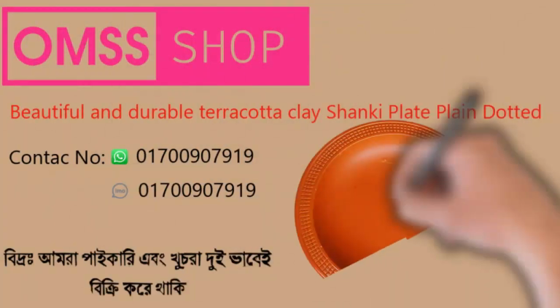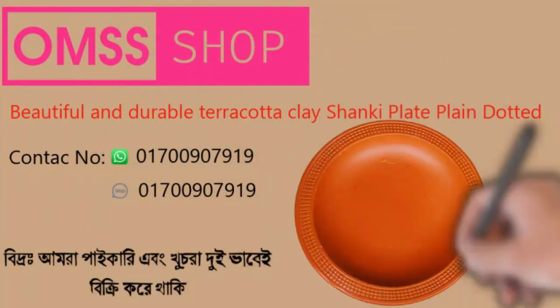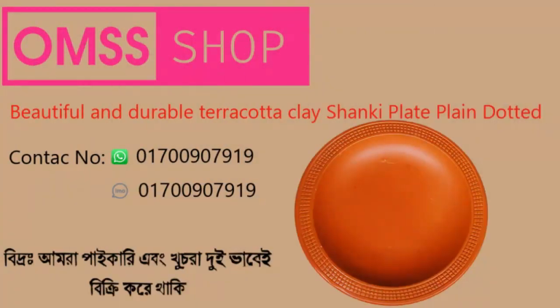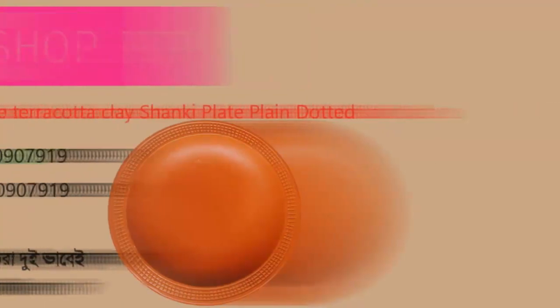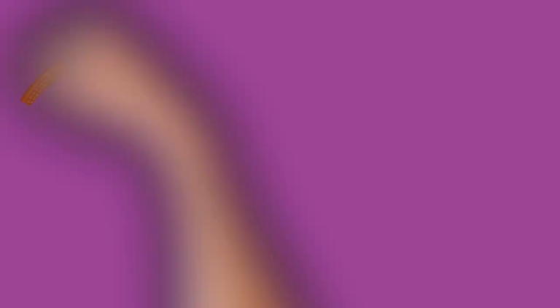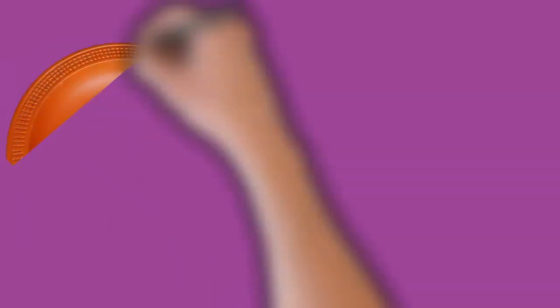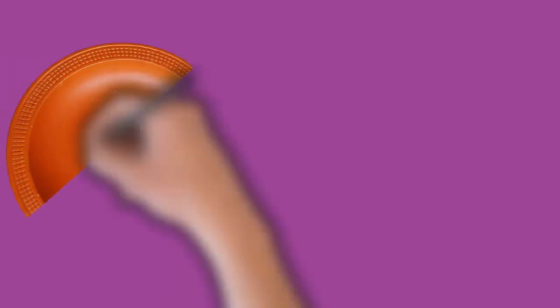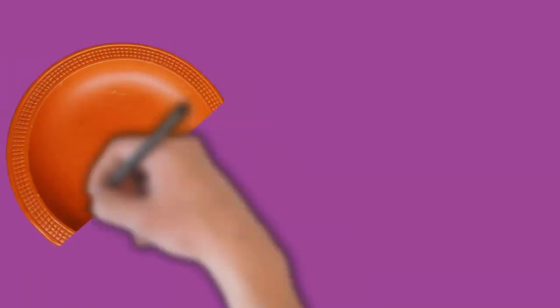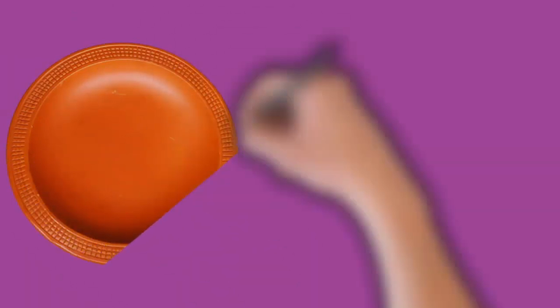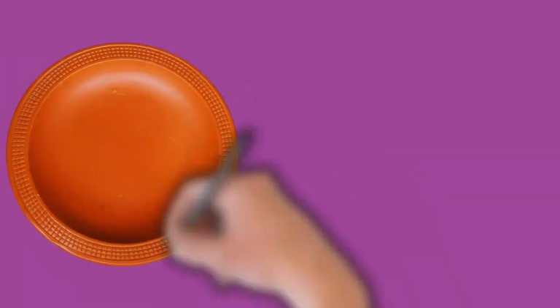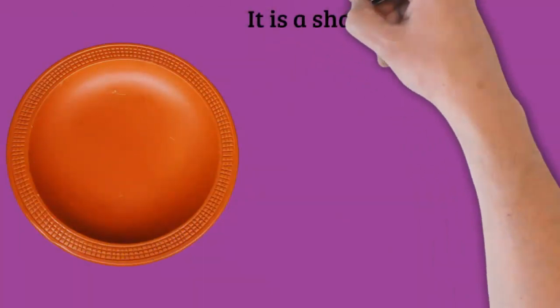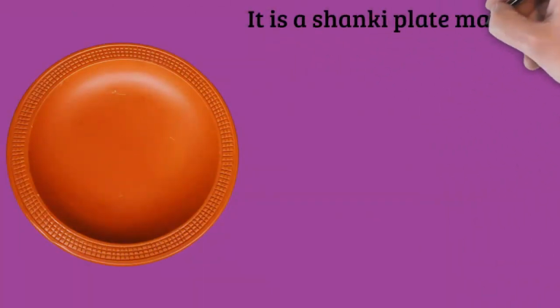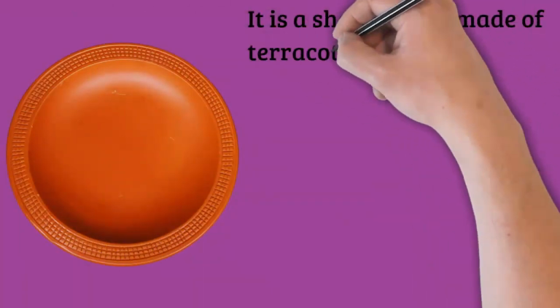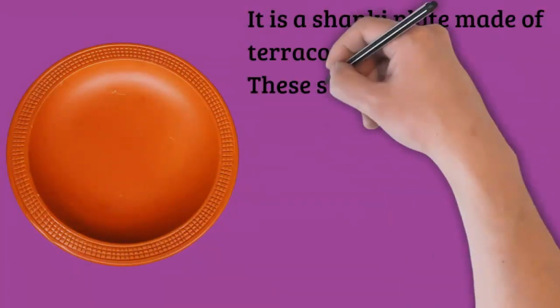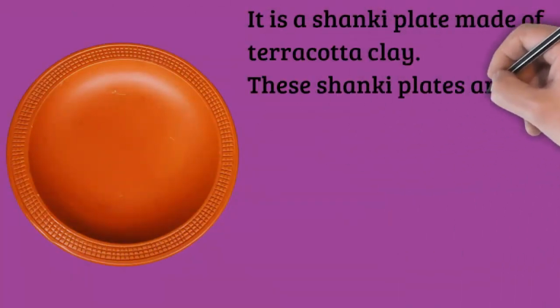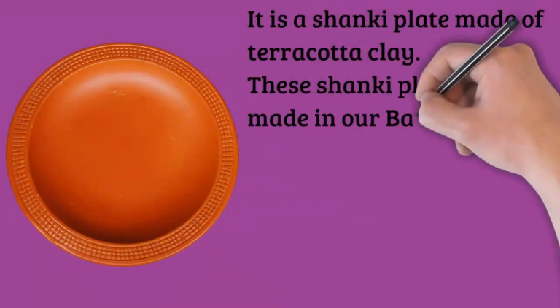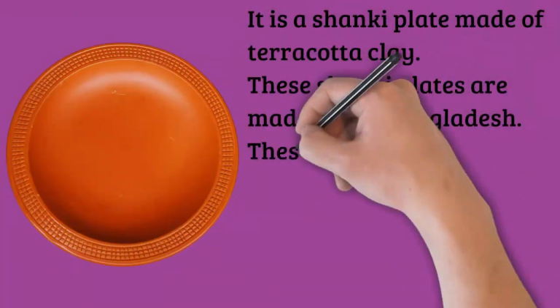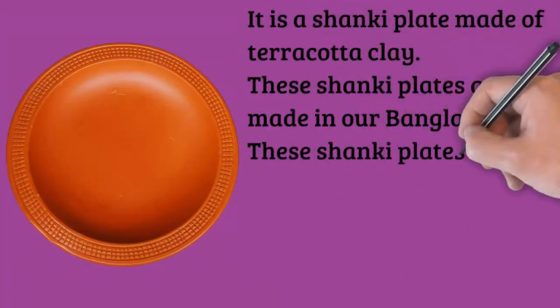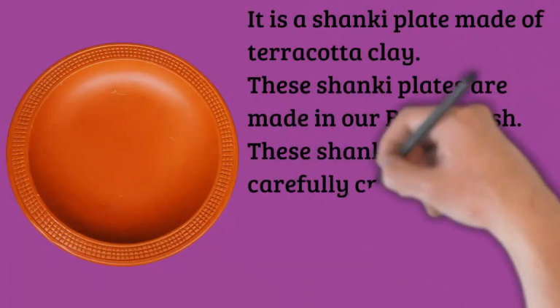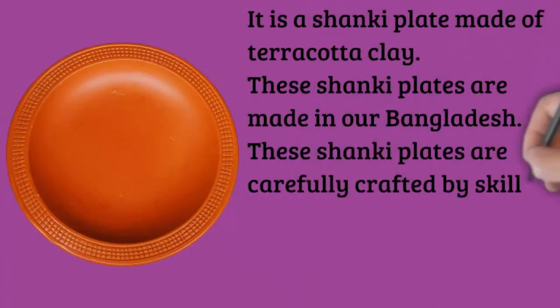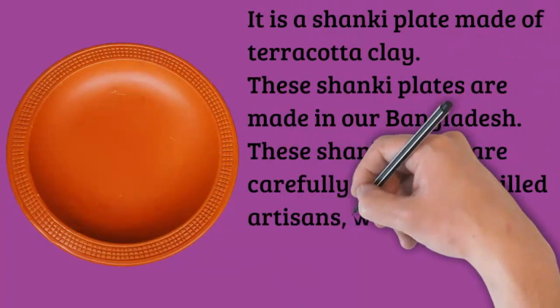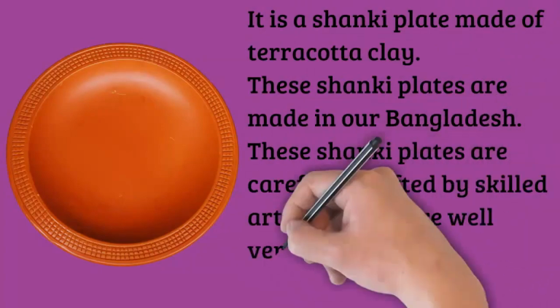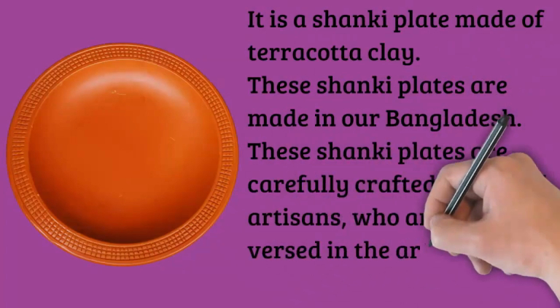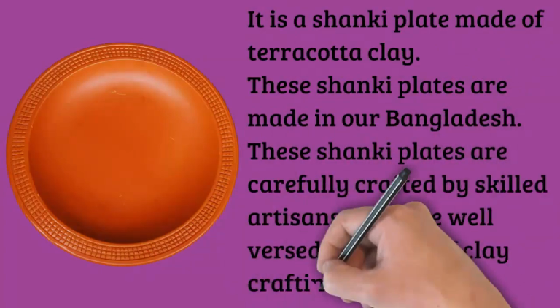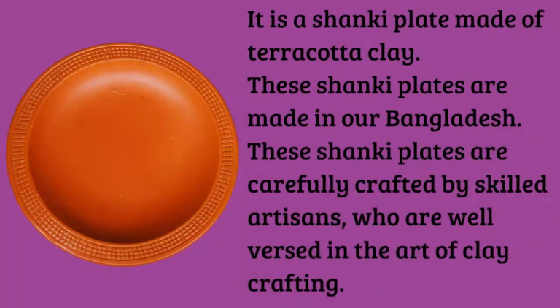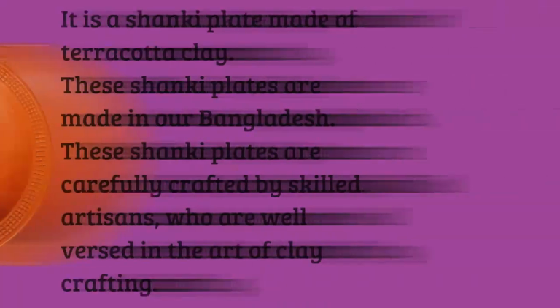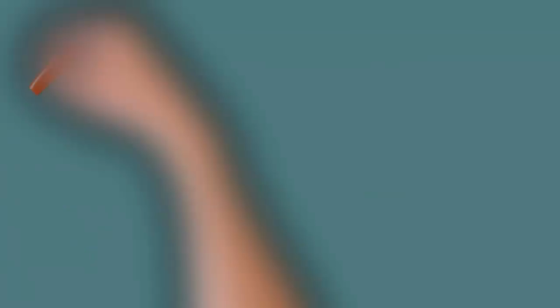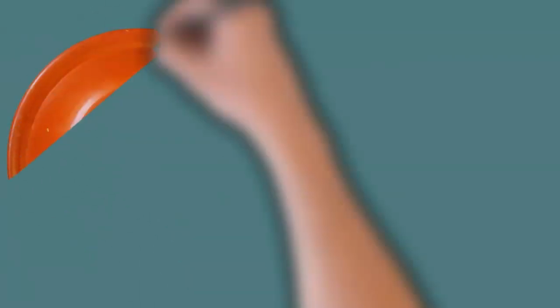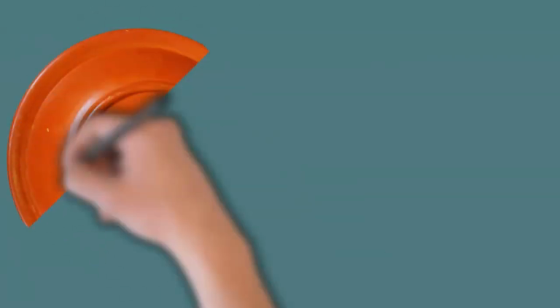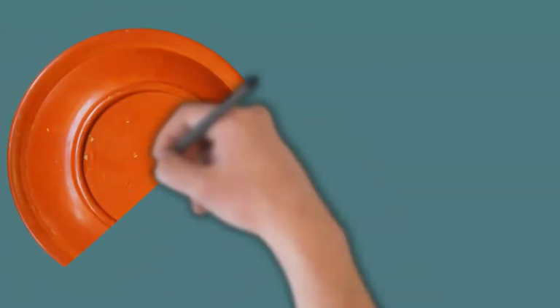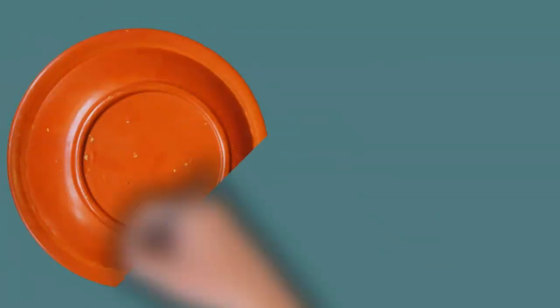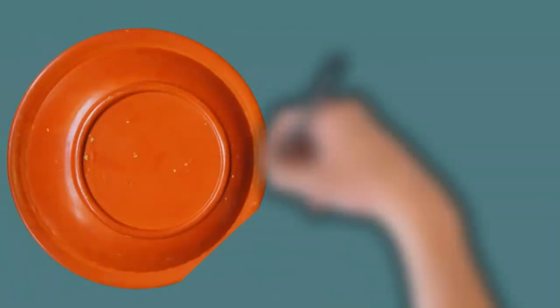If these shanky plates are broken or damaged due to any reason, and the soil is kept under pressure, it will be mixed with the soil within a few days, so it does not harm the environment.